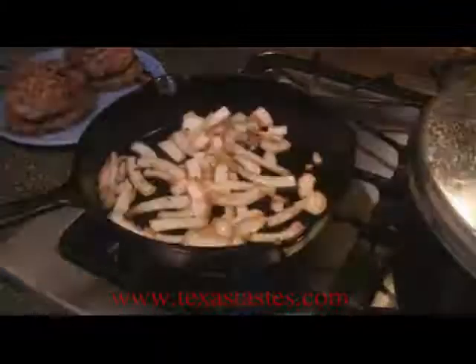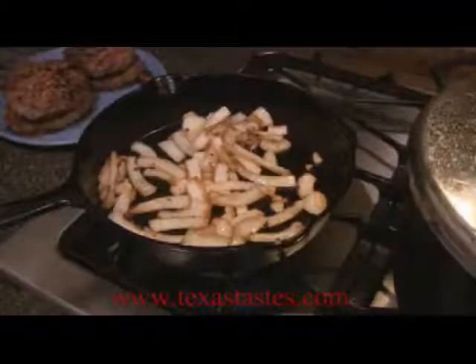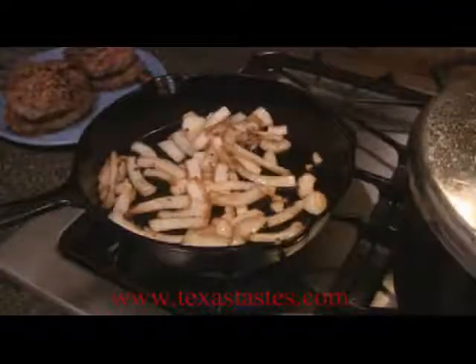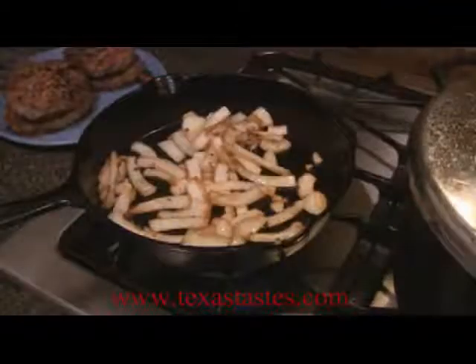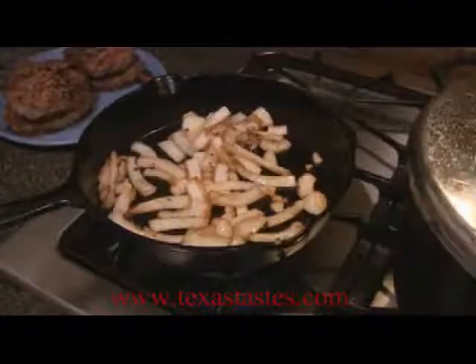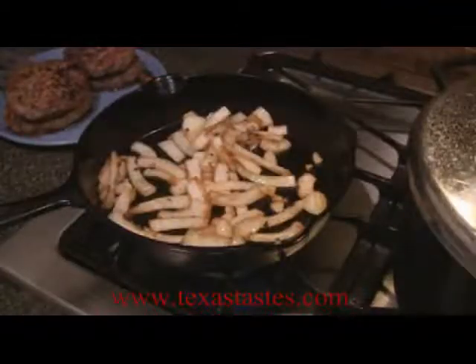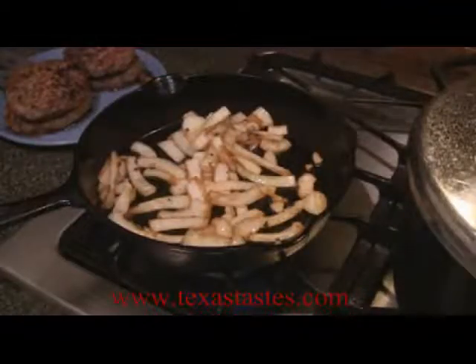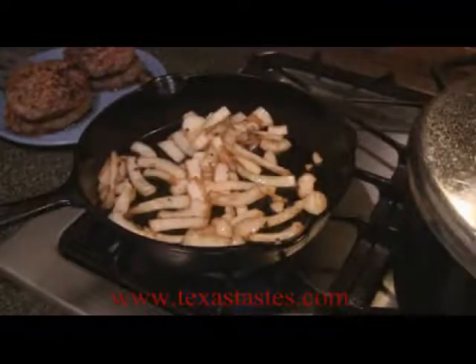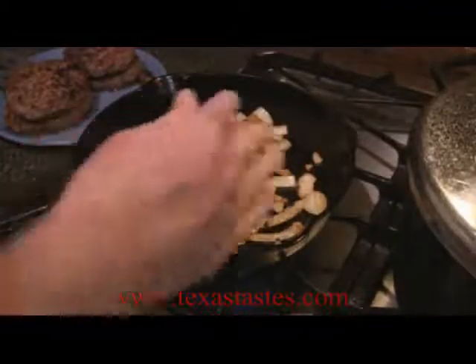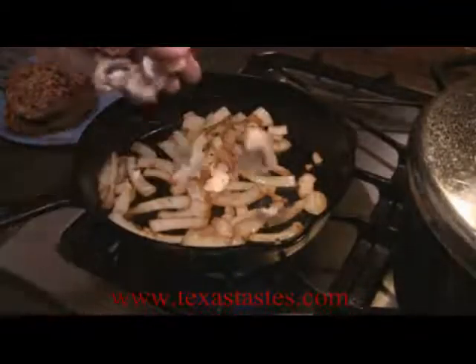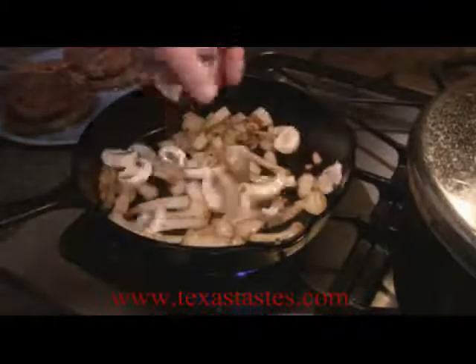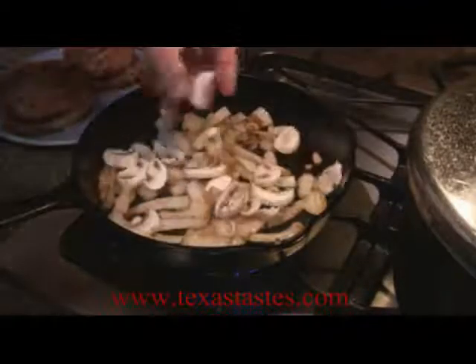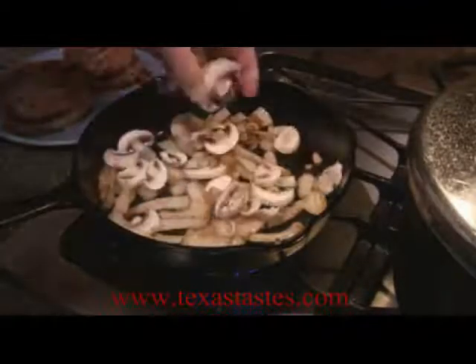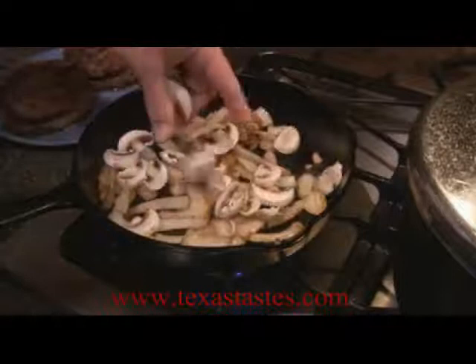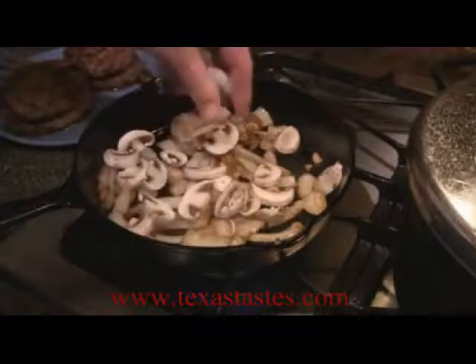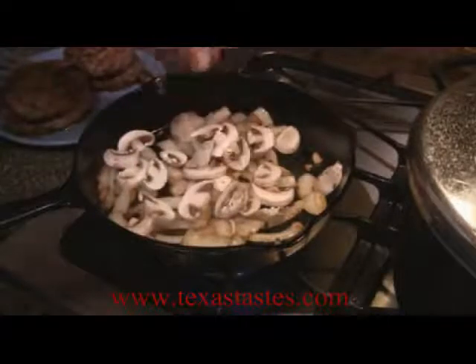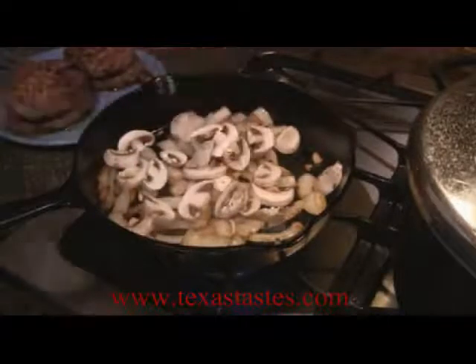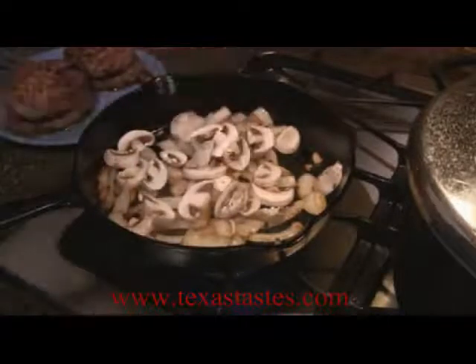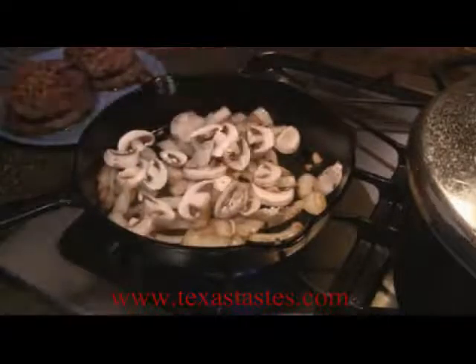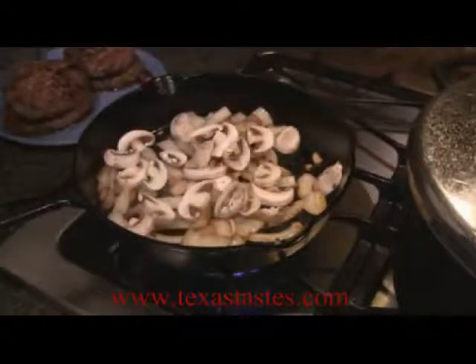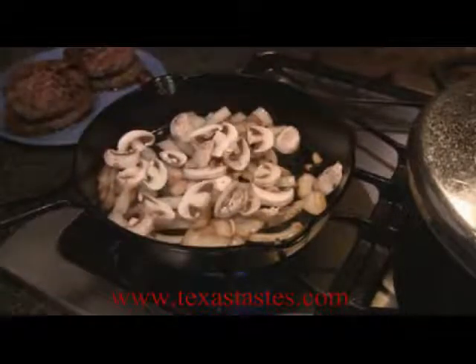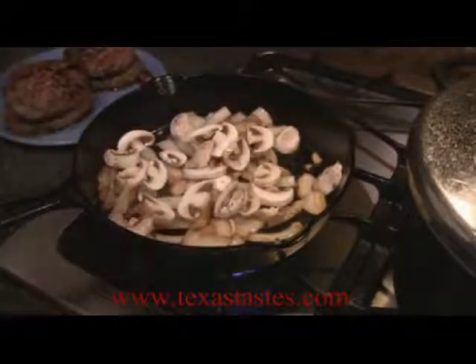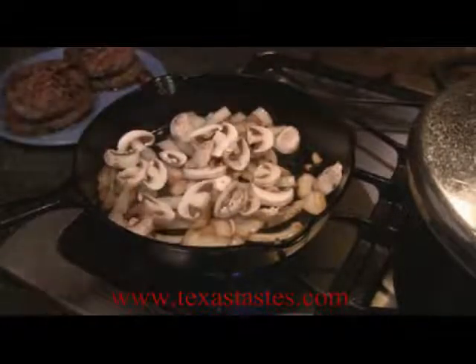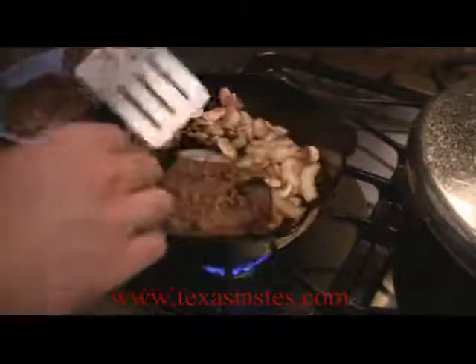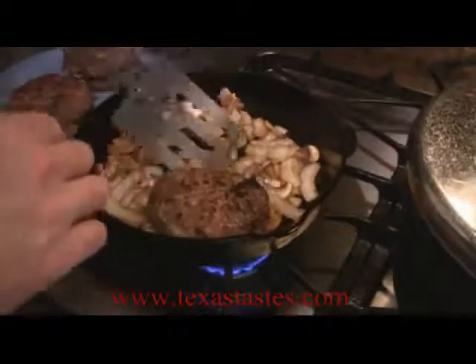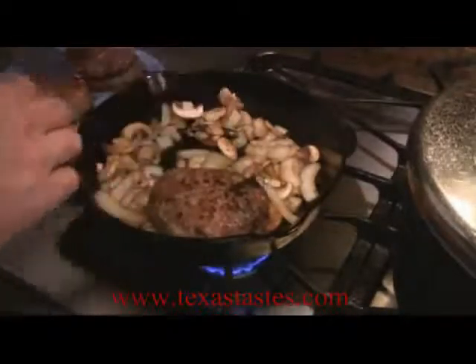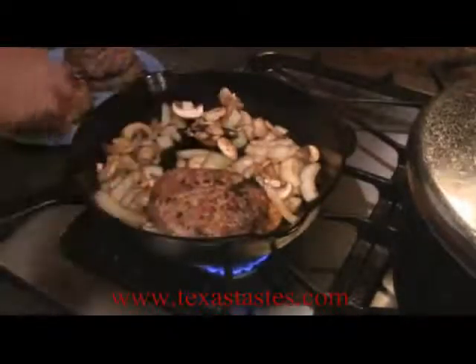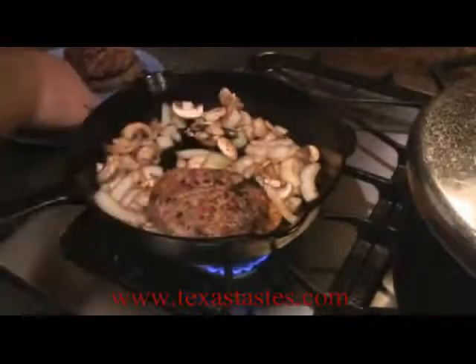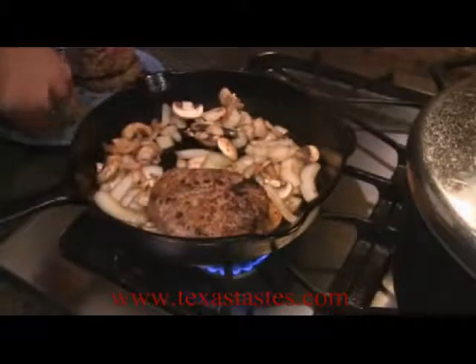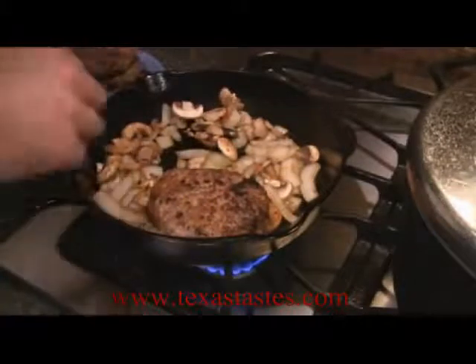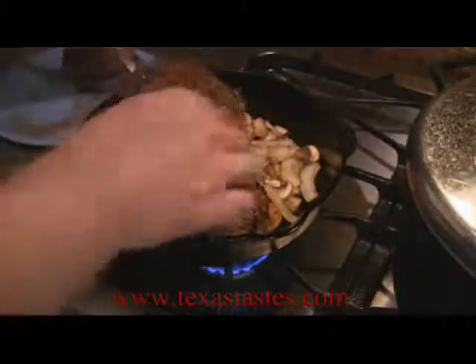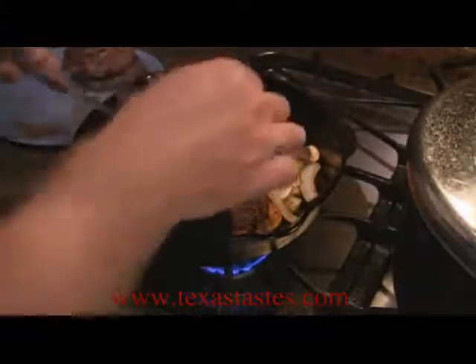I've got some fresh mushrooms in the fridge, so I'm going to toss these in there too. I just sliced them up. If I can get them all to fit in there, hopefully I can.